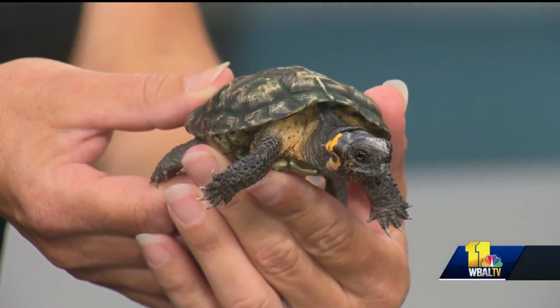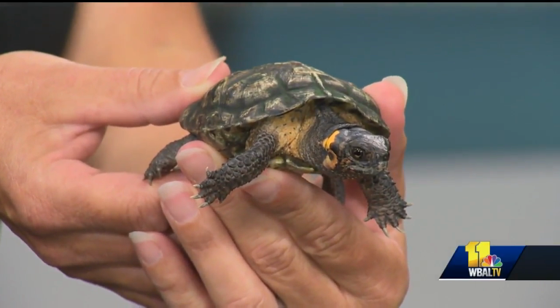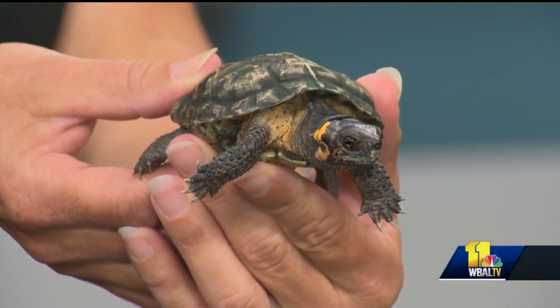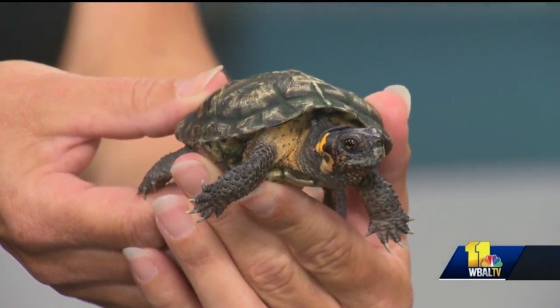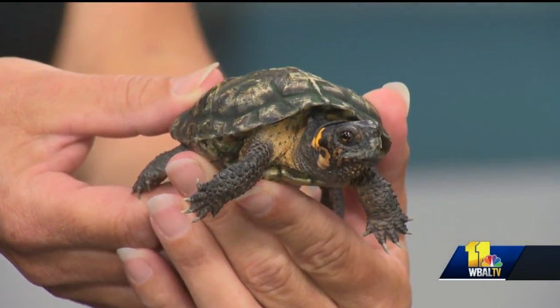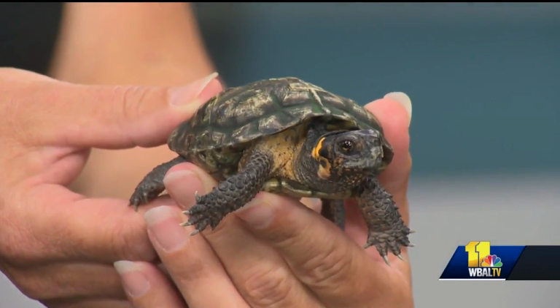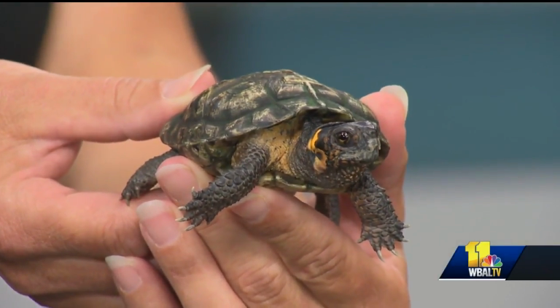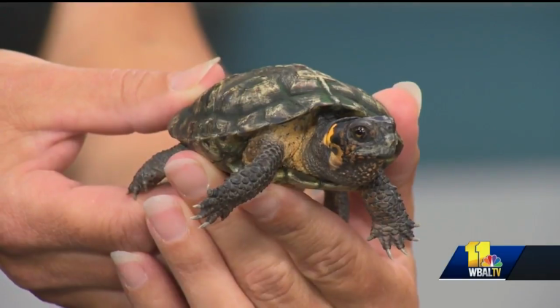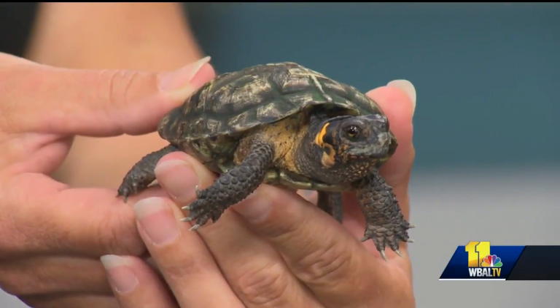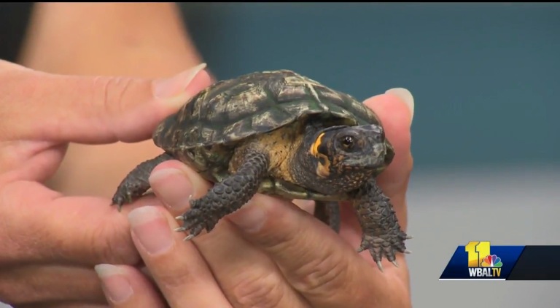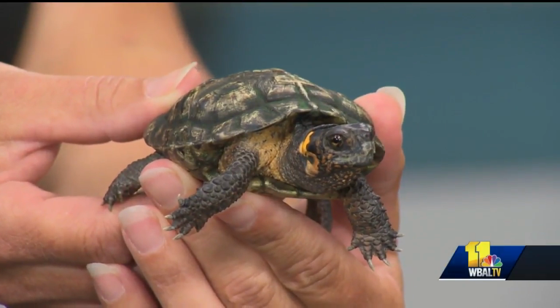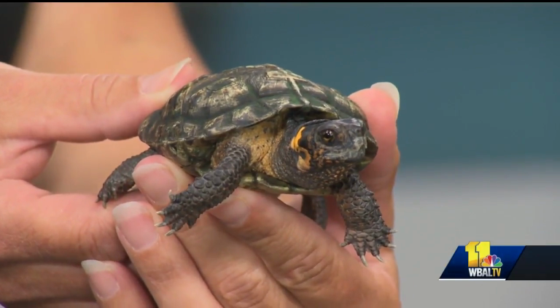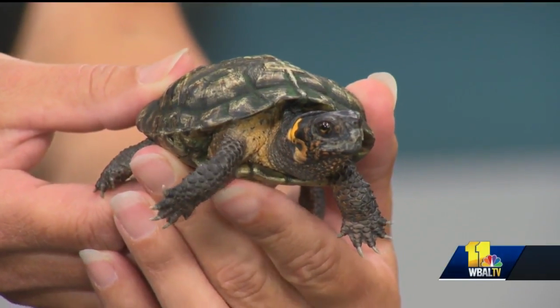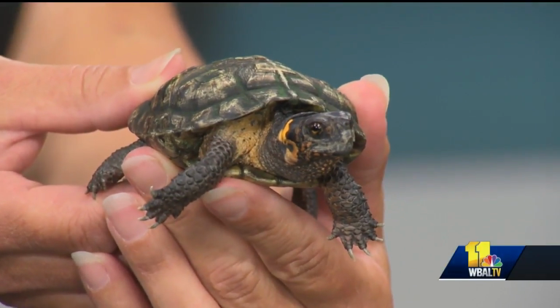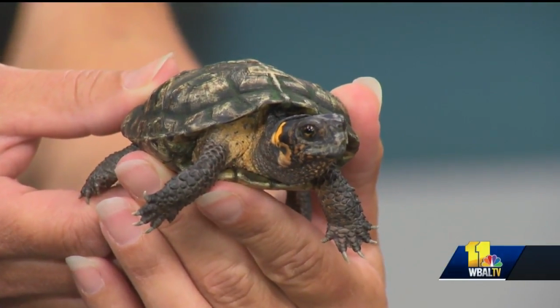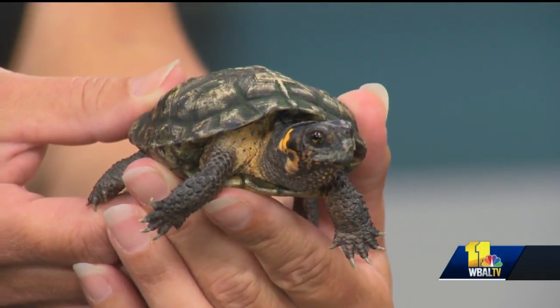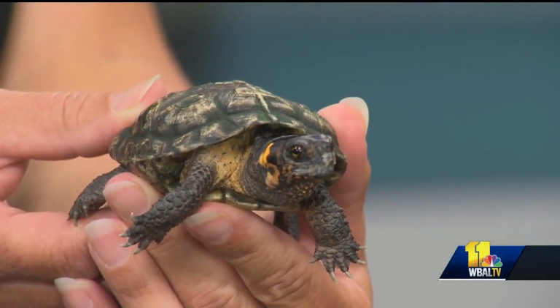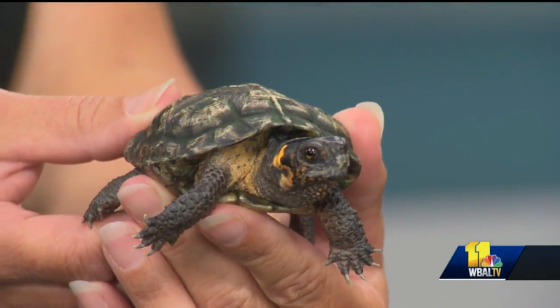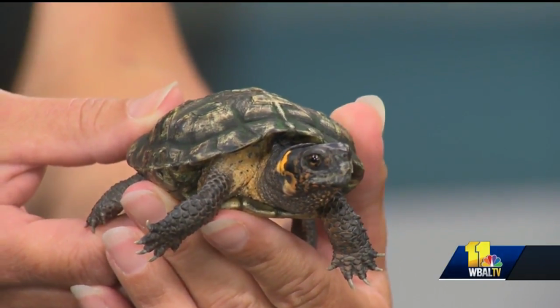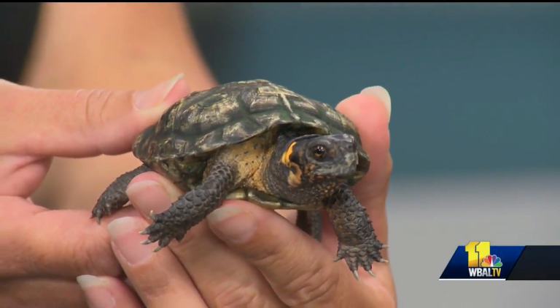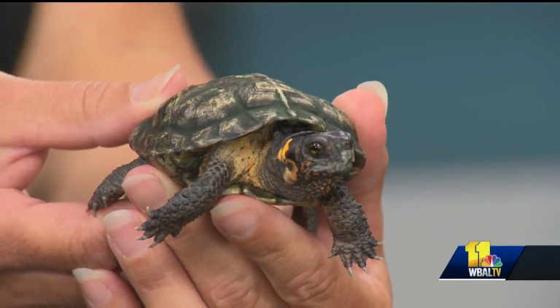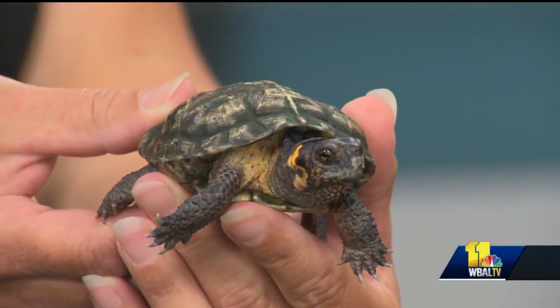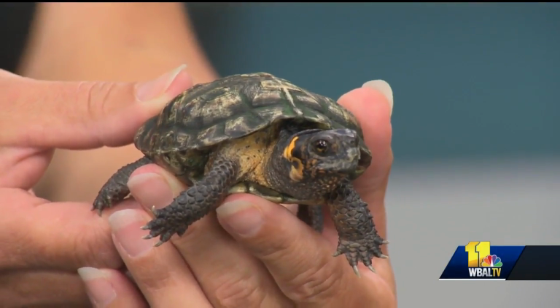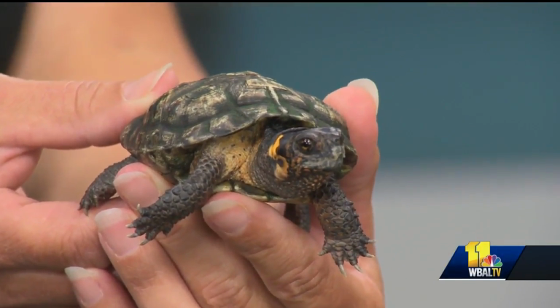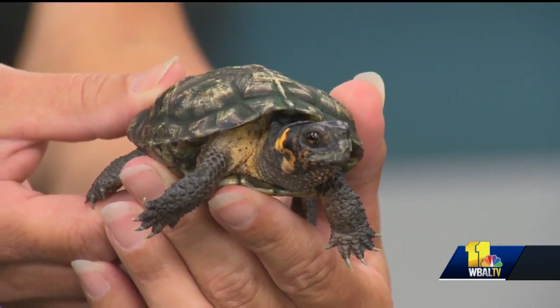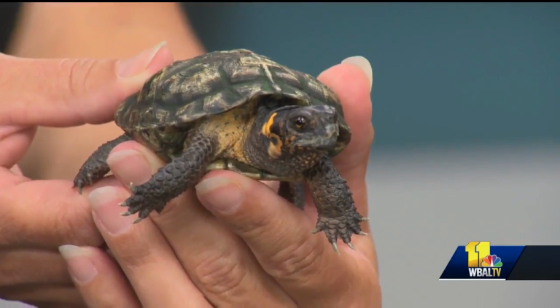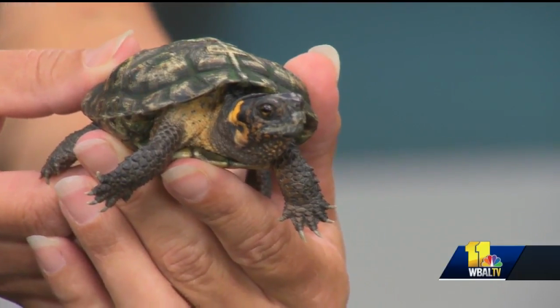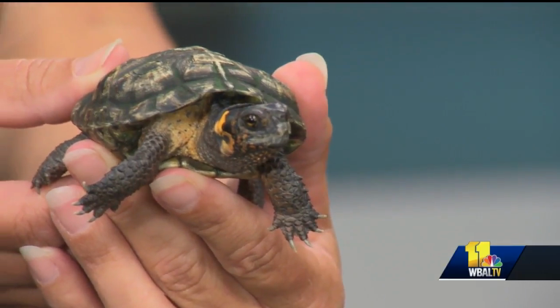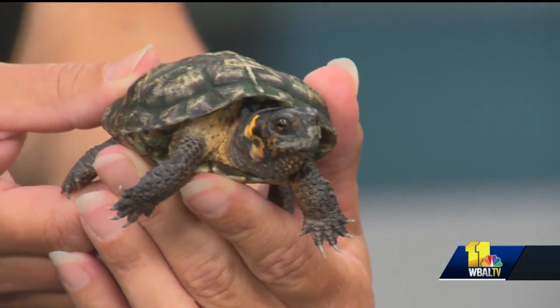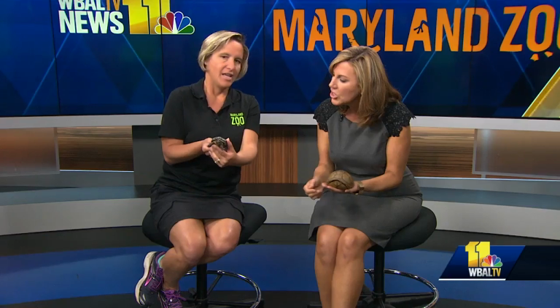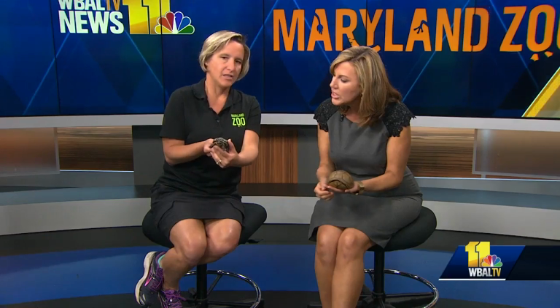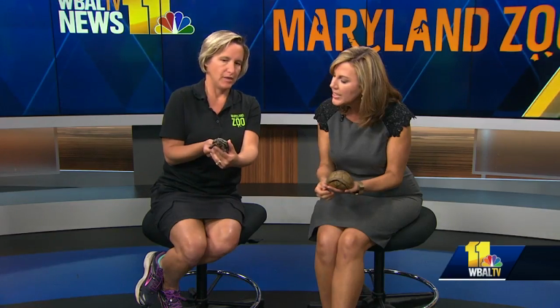Believe it or not, this turtle is almost 15 years old. They don't get very large — they max out at about four inches across on the shell, or from tip to tail on the shell. So they're not very big at all. Is he moody like a teenager? A little bit.